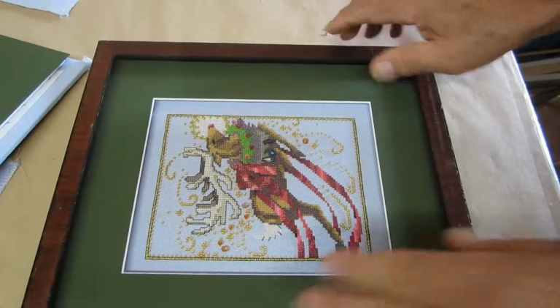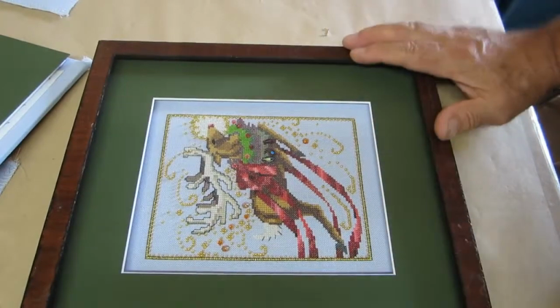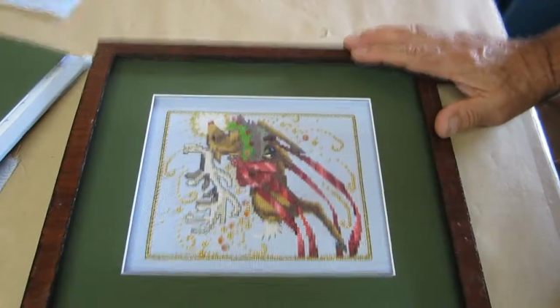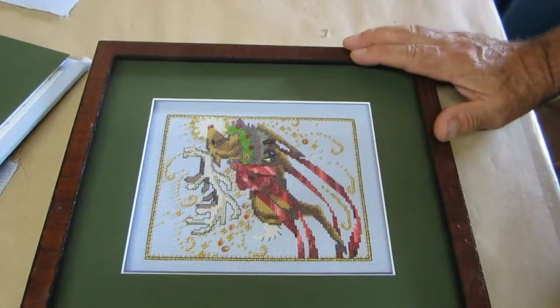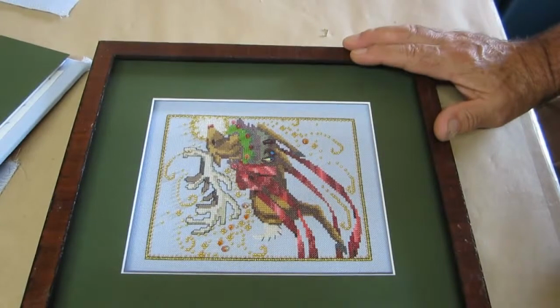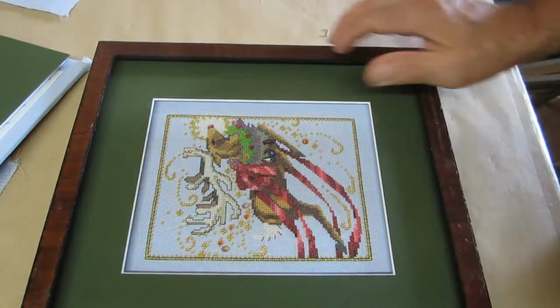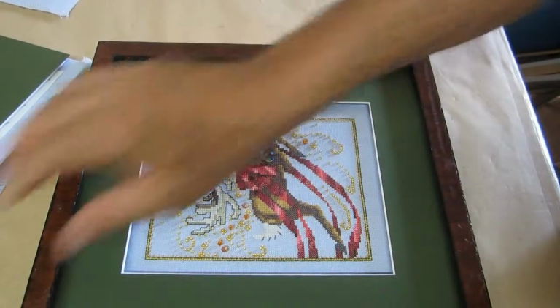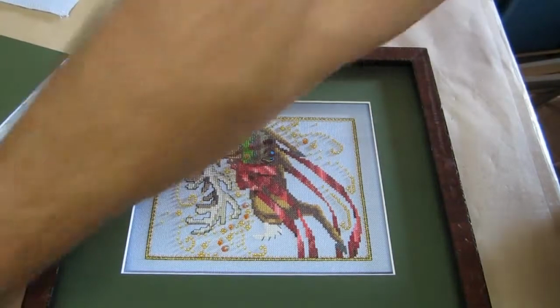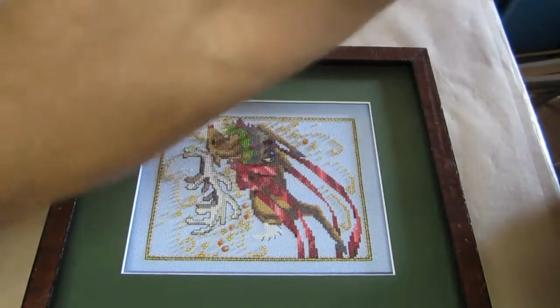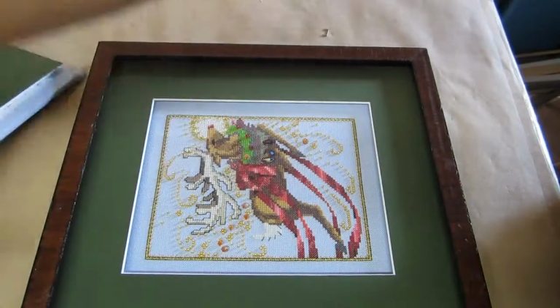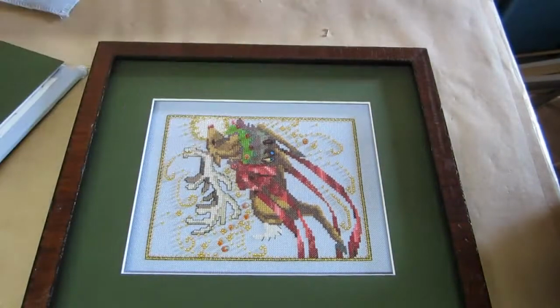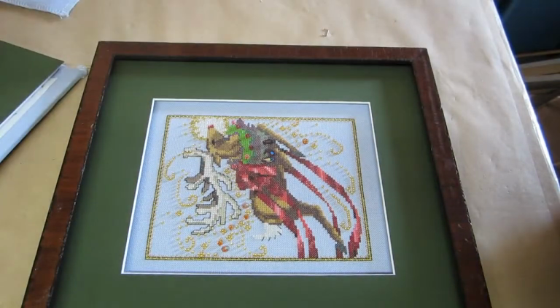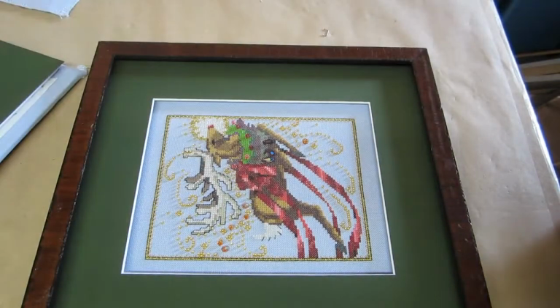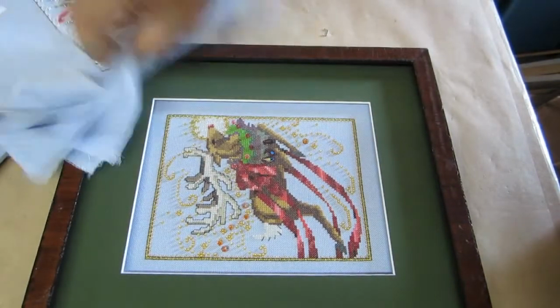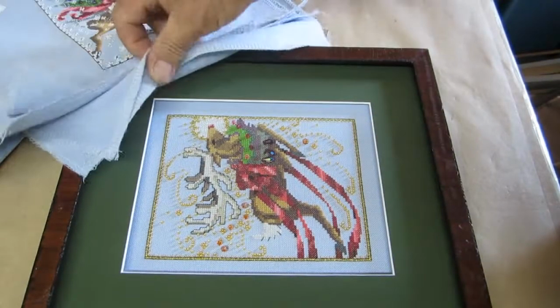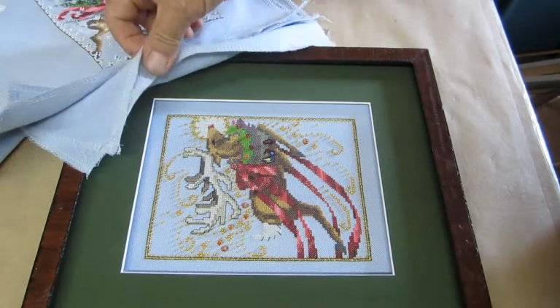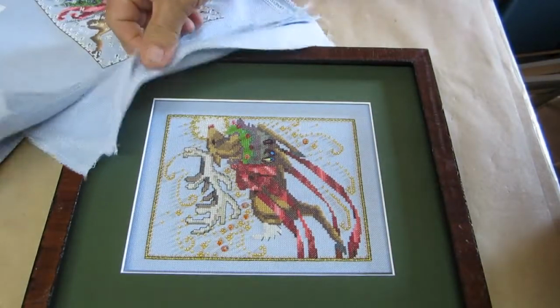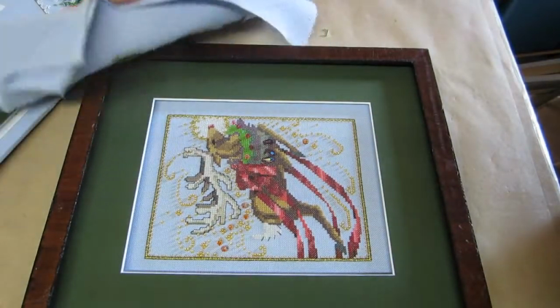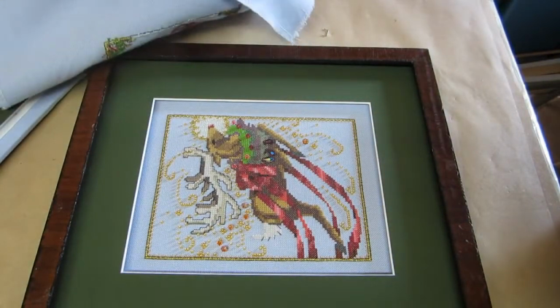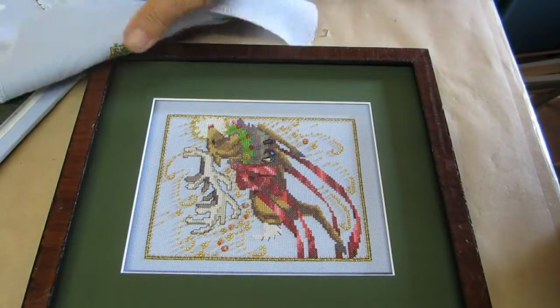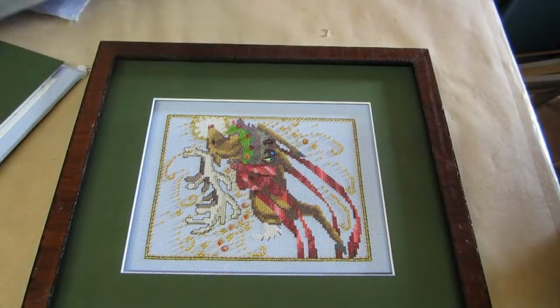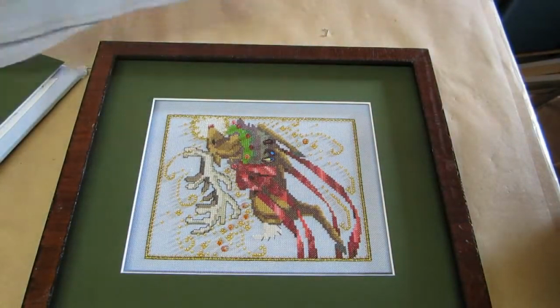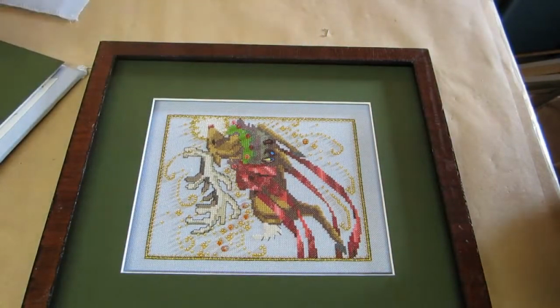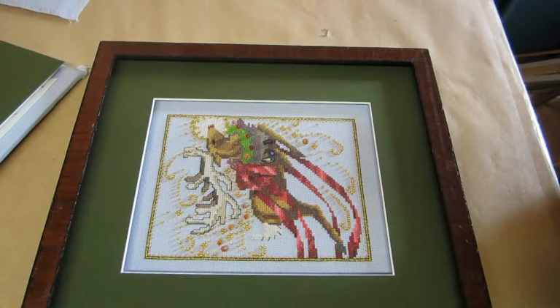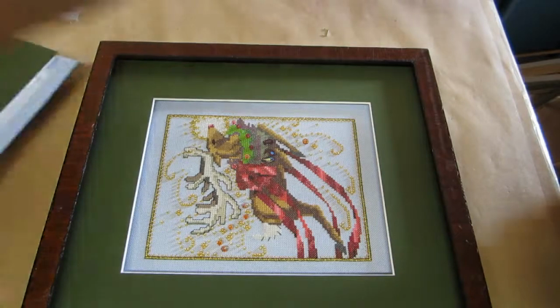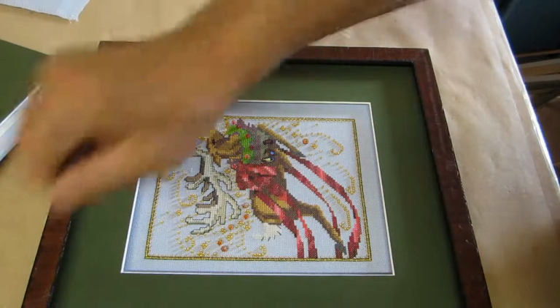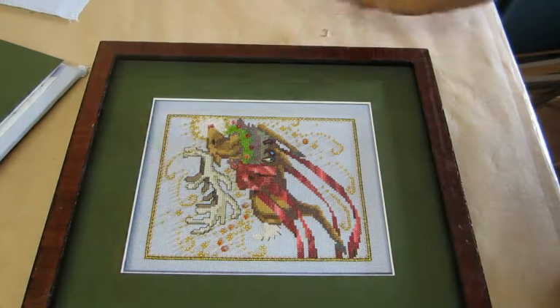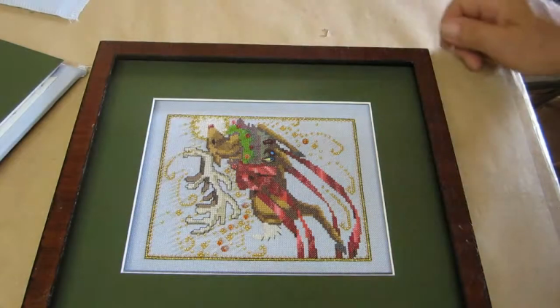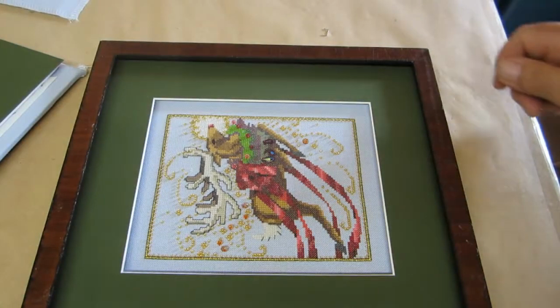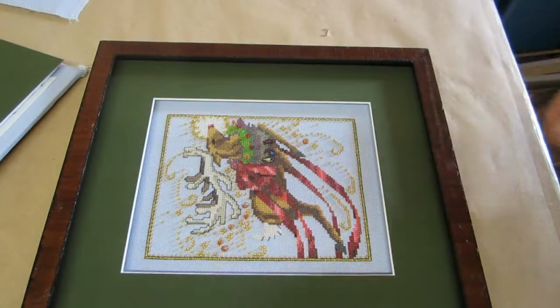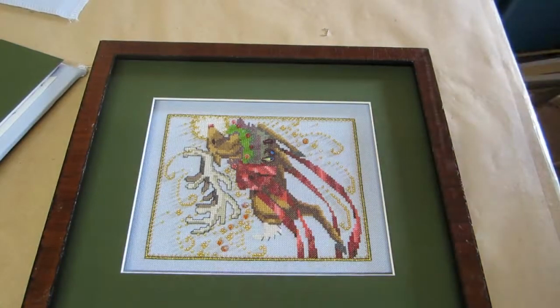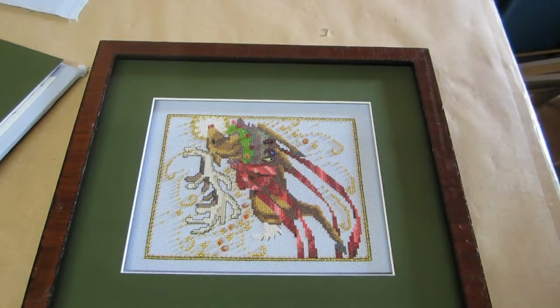The final step is always putting on the frame that the customer wanted, and we've only got a few of these to do. But yeah, you see how simple it is — you can probably do it yourself.